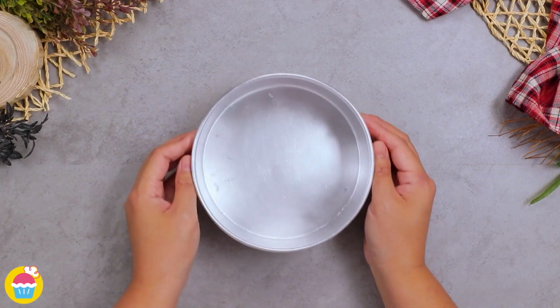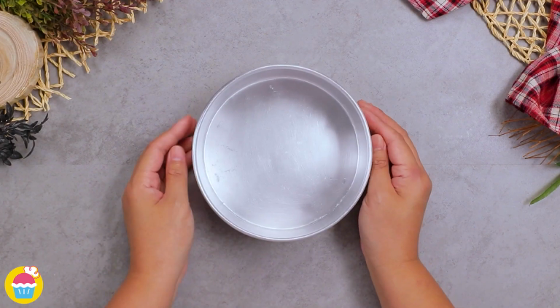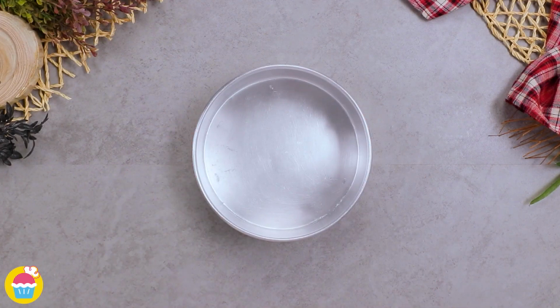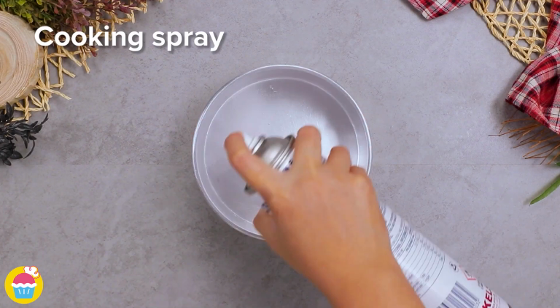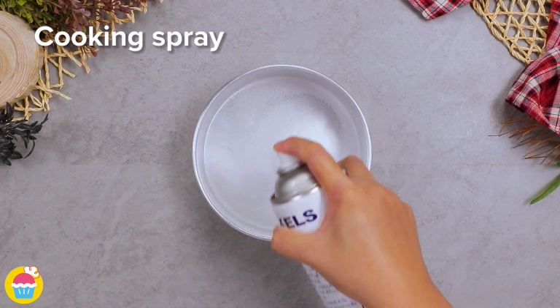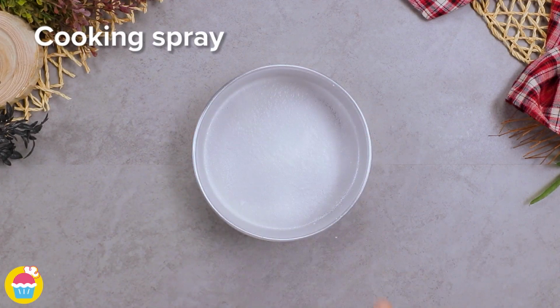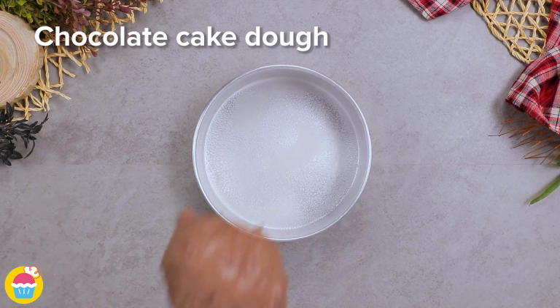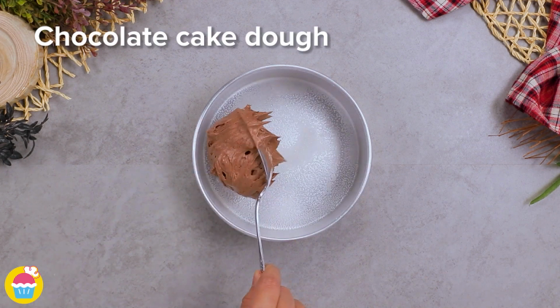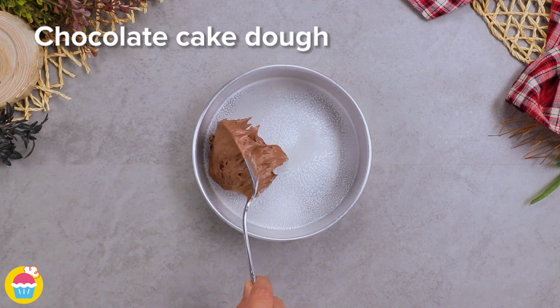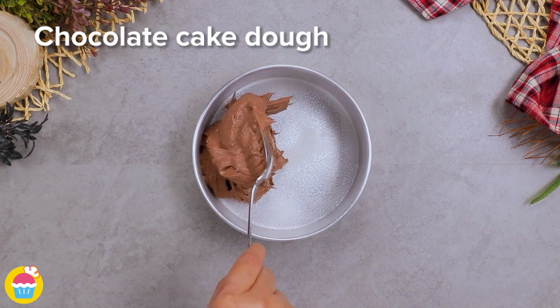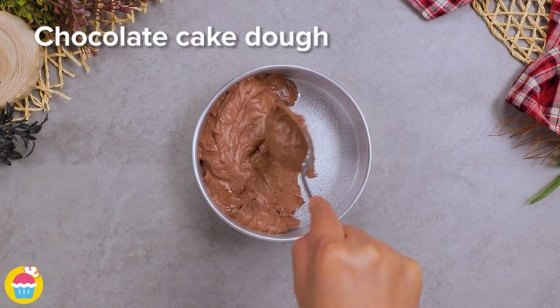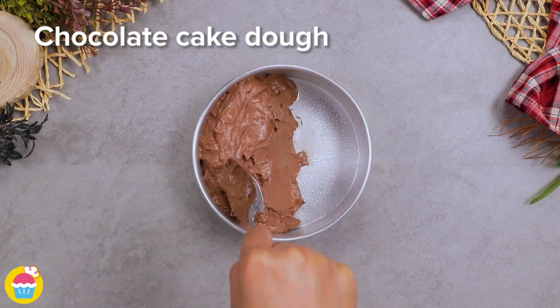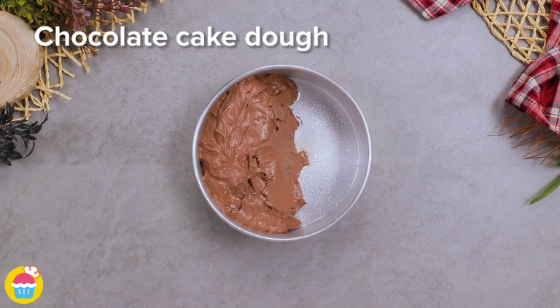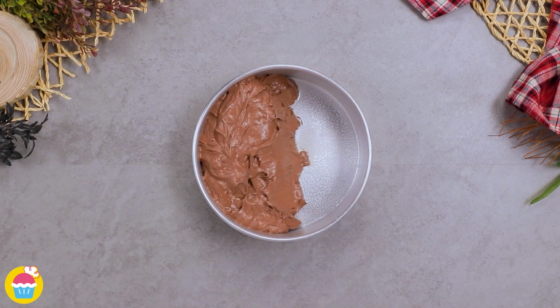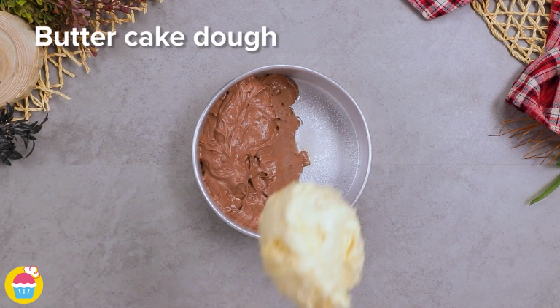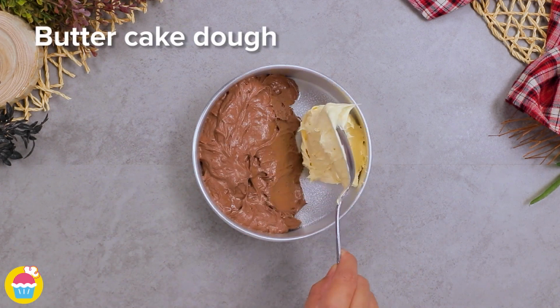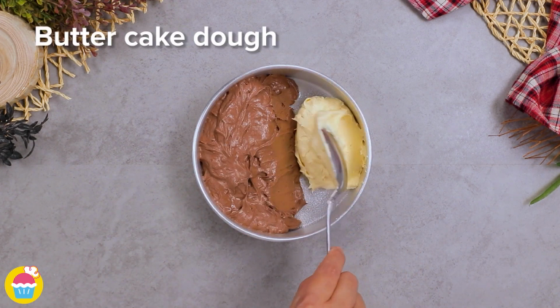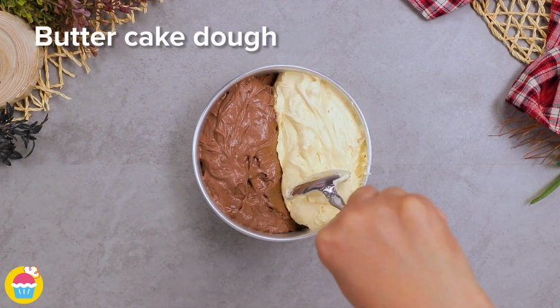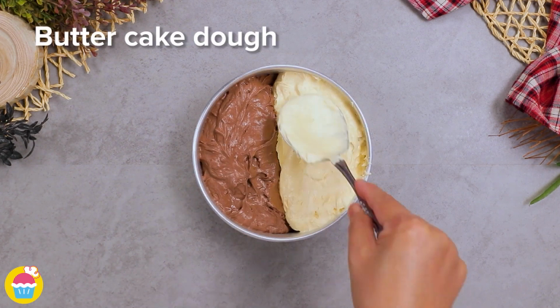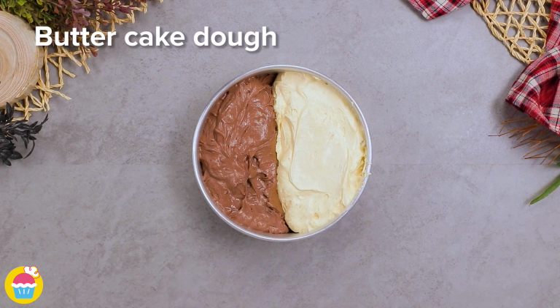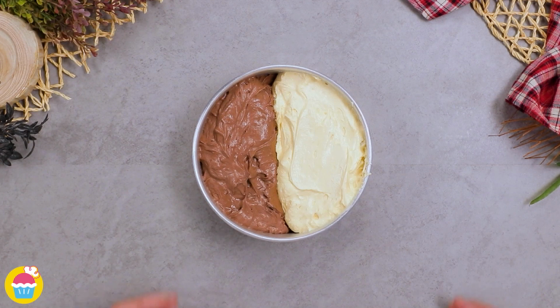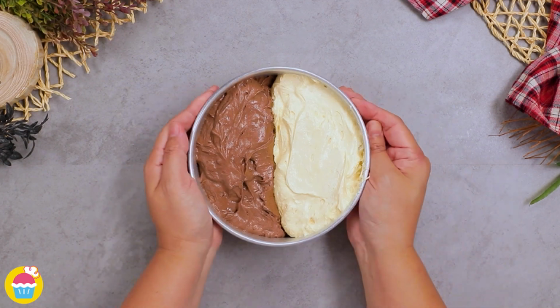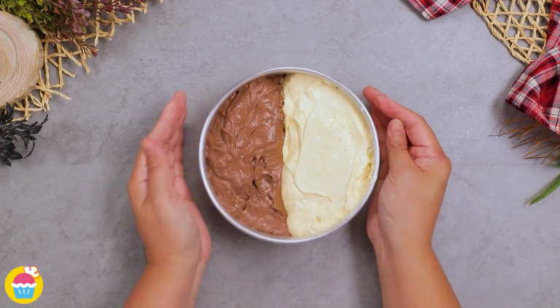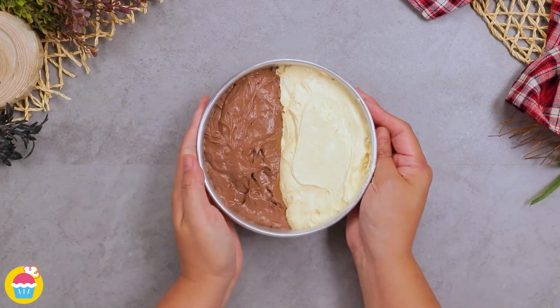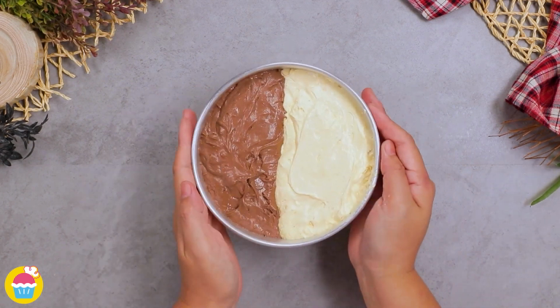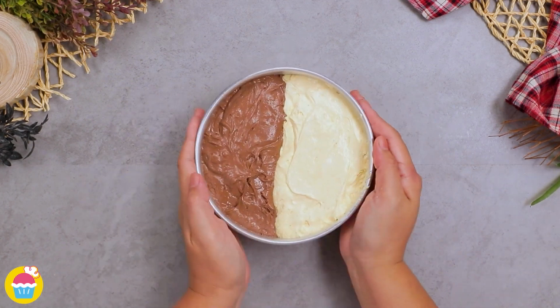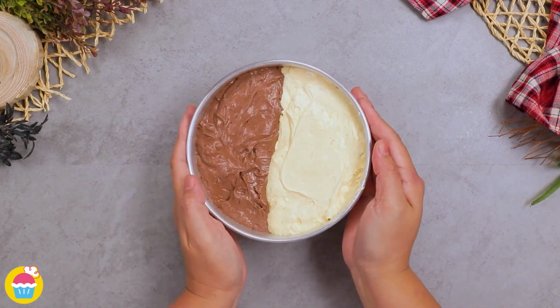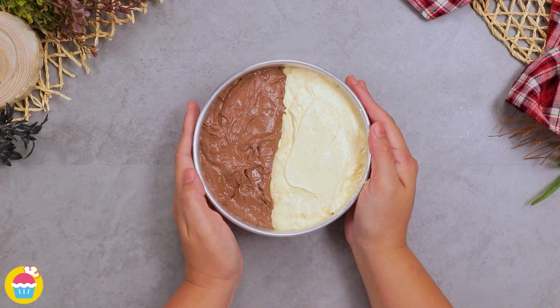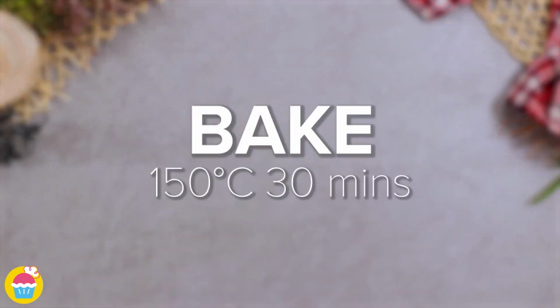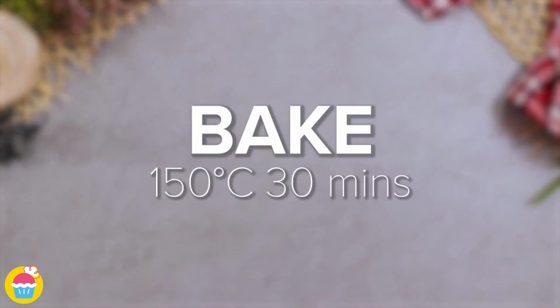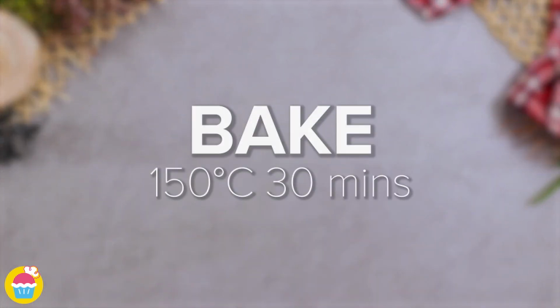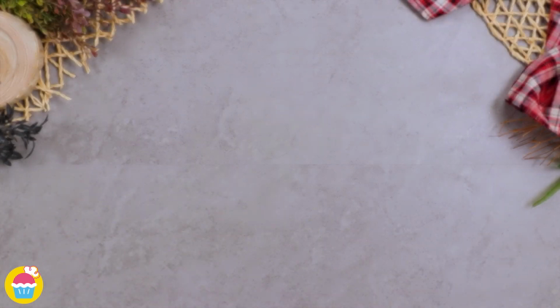Start with a cake tin and spray on some cooking spray. Add some chocolate cake dough in one side and butter cake dough in the other side. Give it a tap and bake at 150 degrees for 30 minutes.